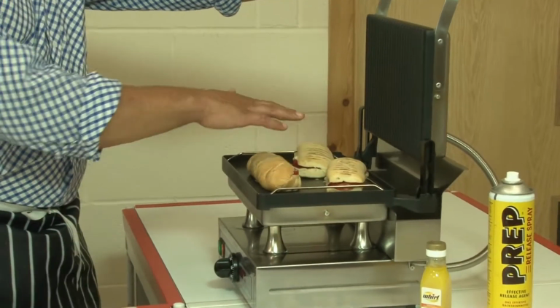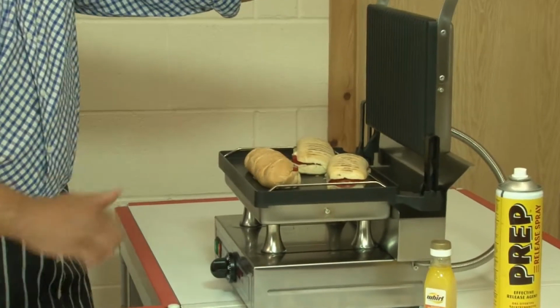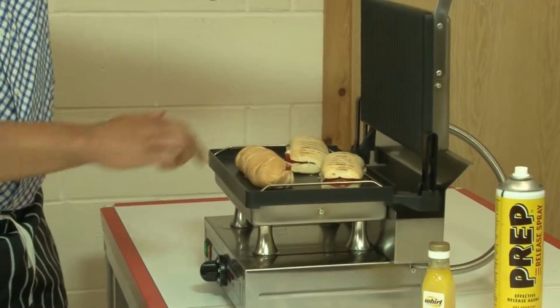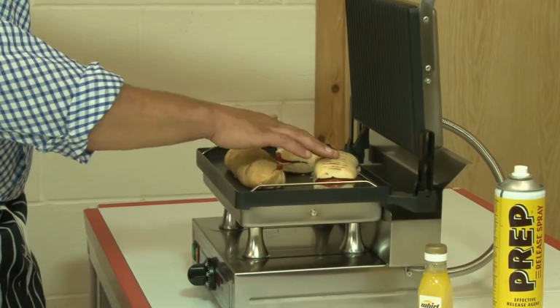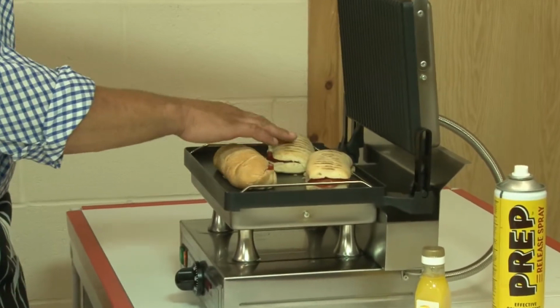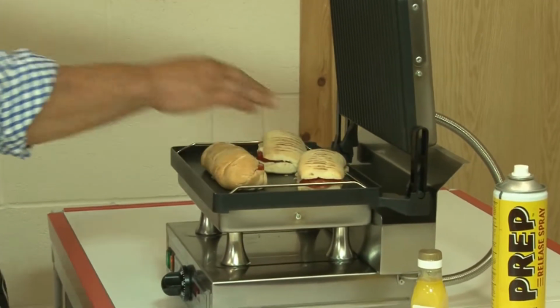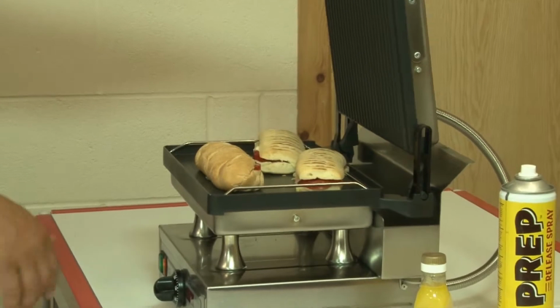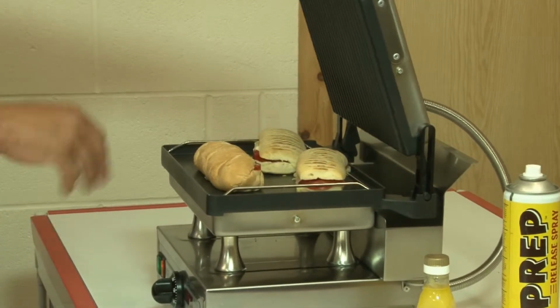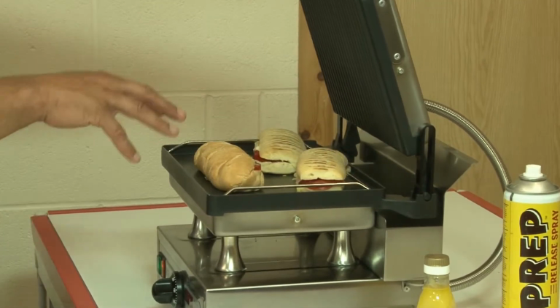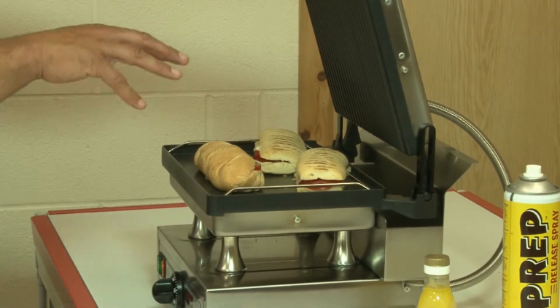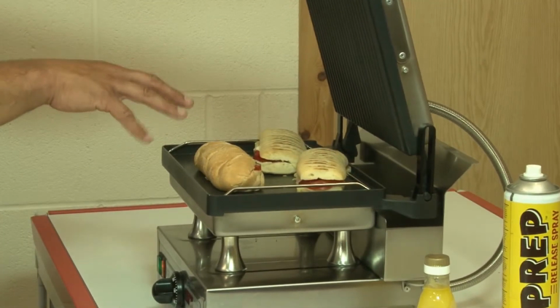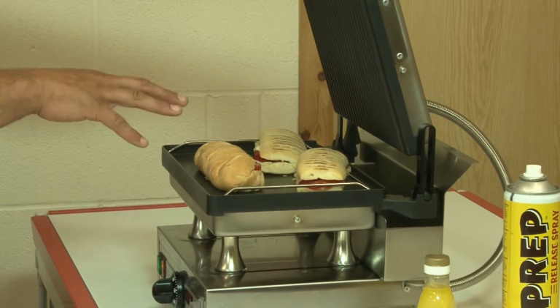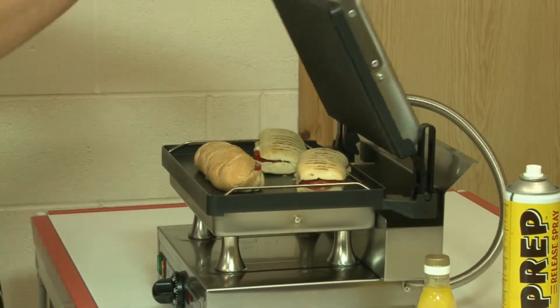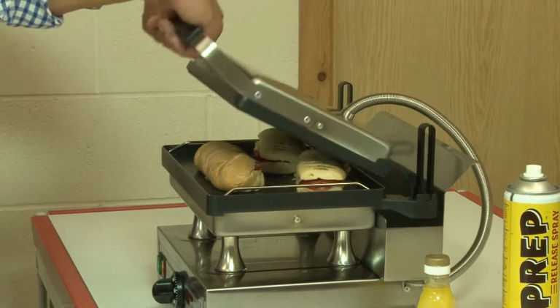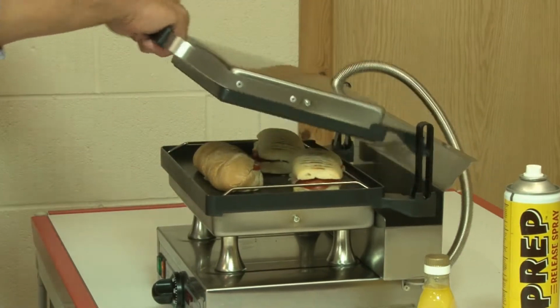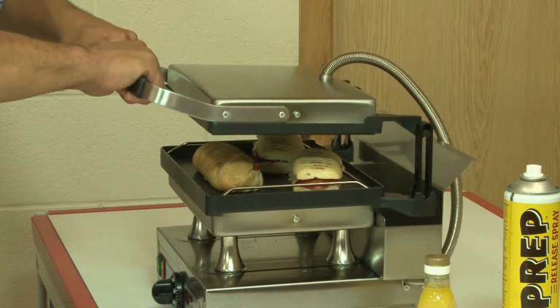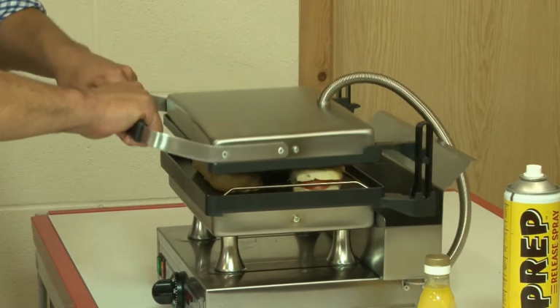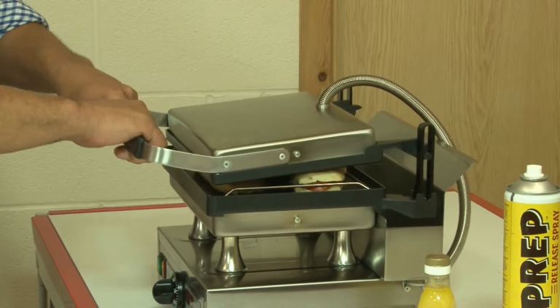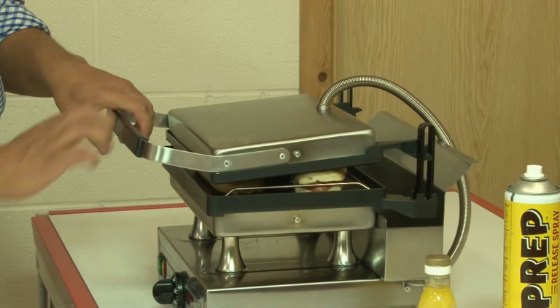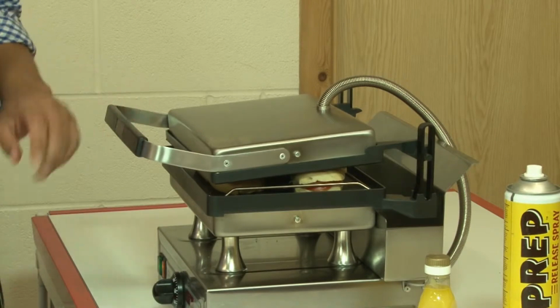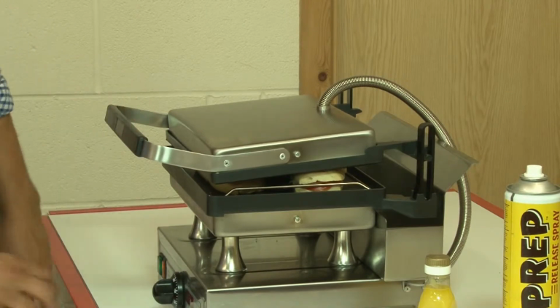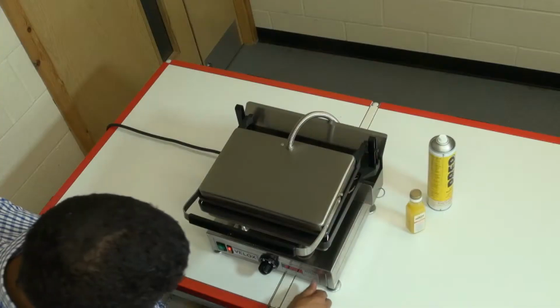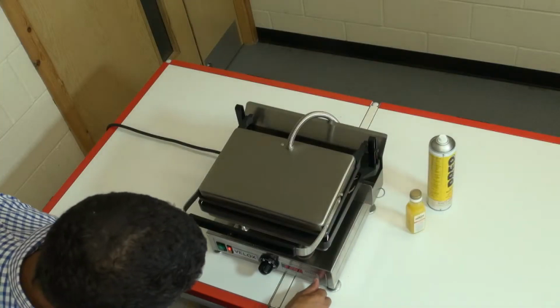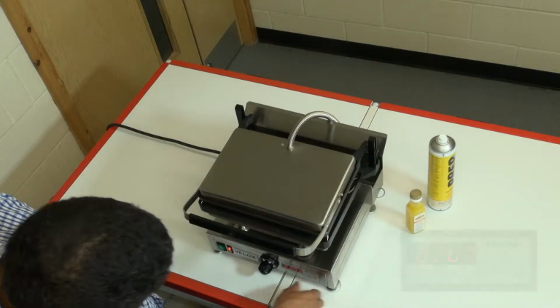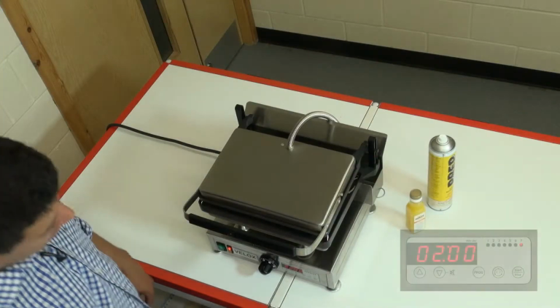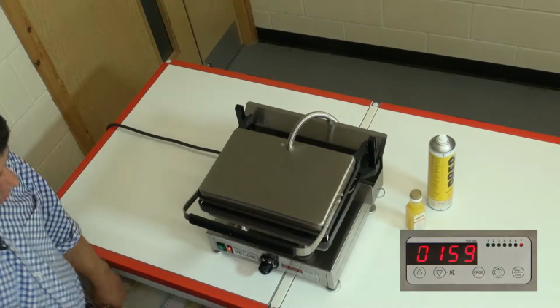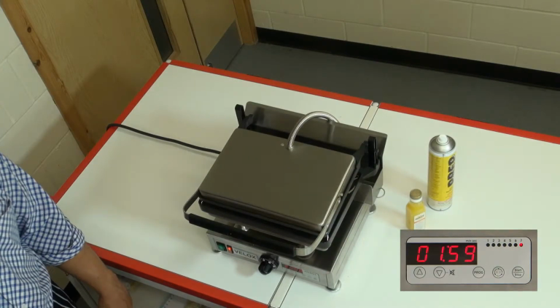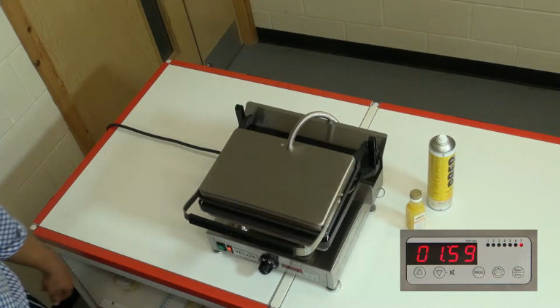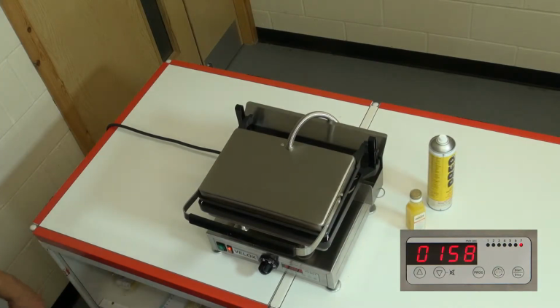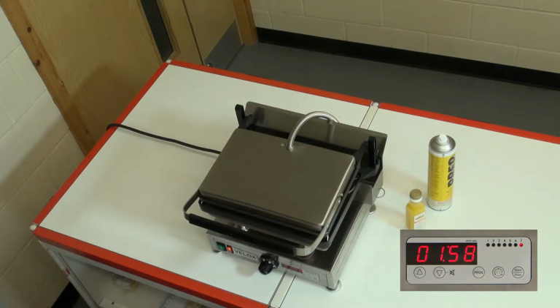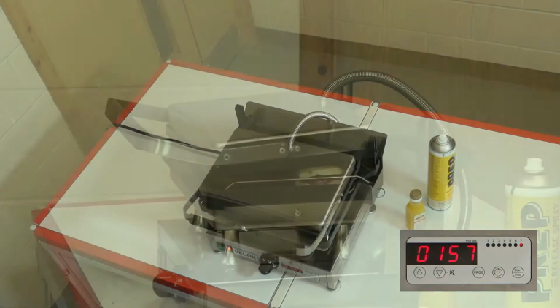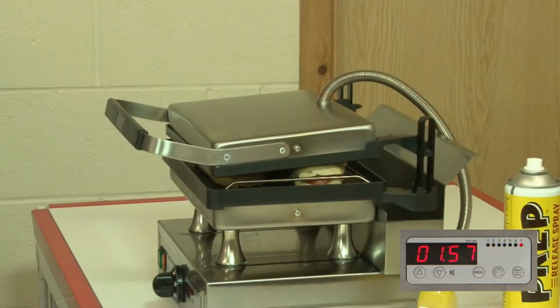As you can see, these panini breads on here are already pre-marked, but I want the indentation. I lift it up and bring it down on top of the product. And off we go with my traditional two minutes — it'll float its way down.